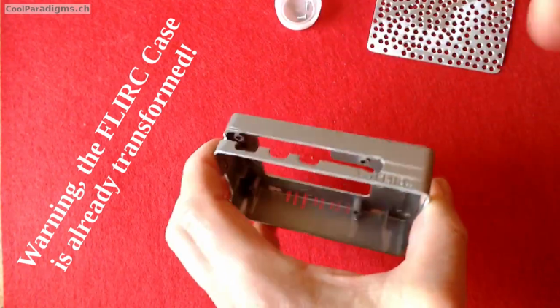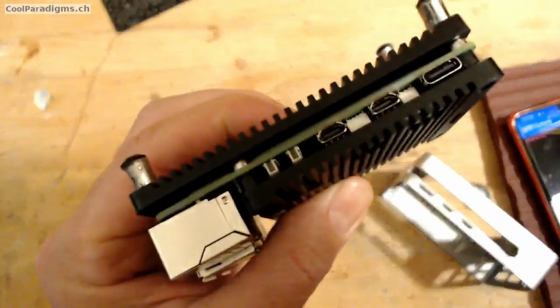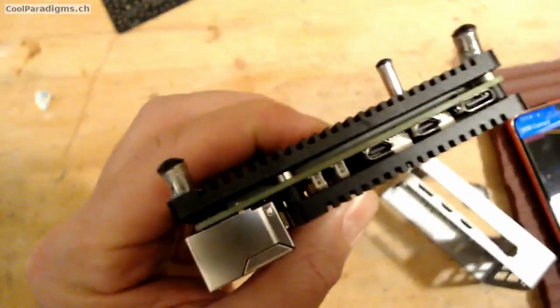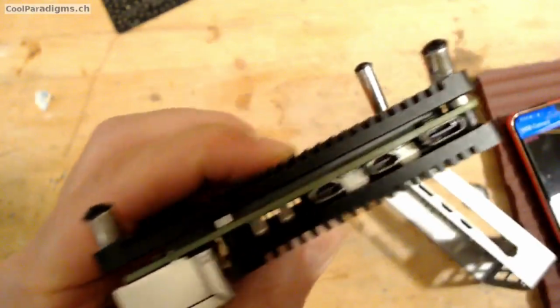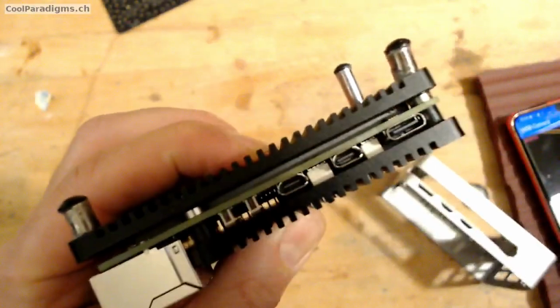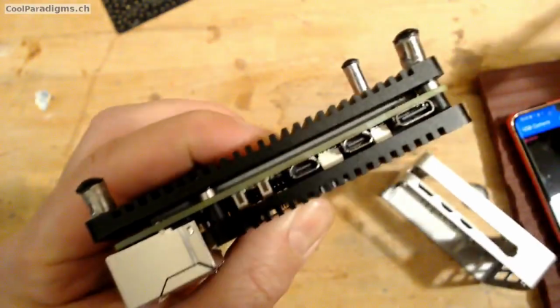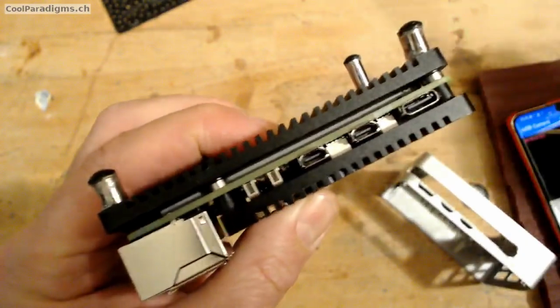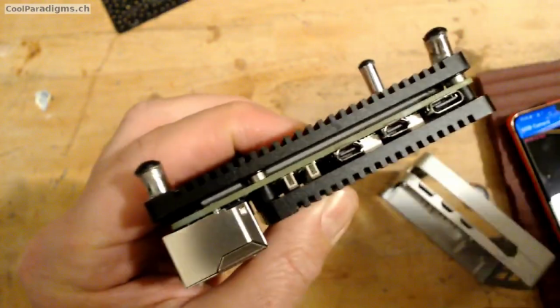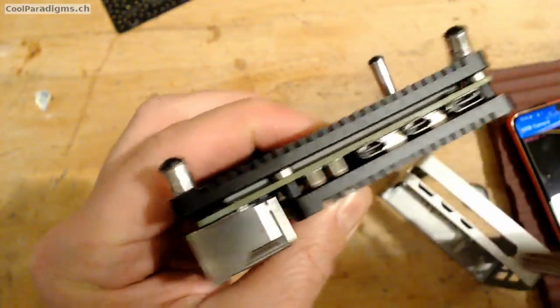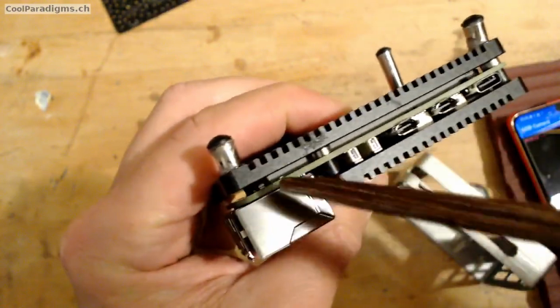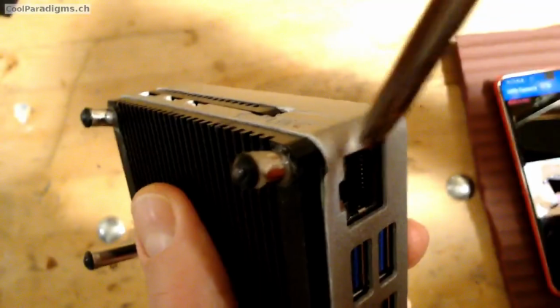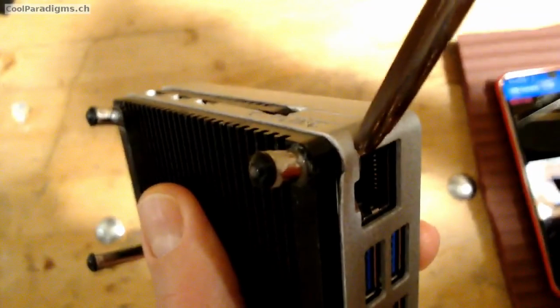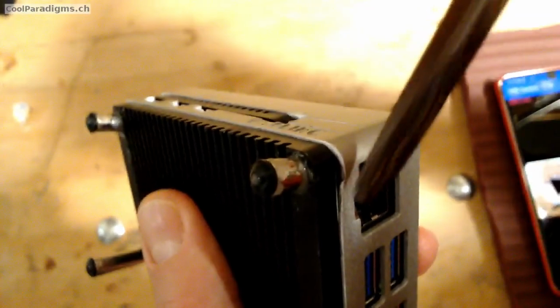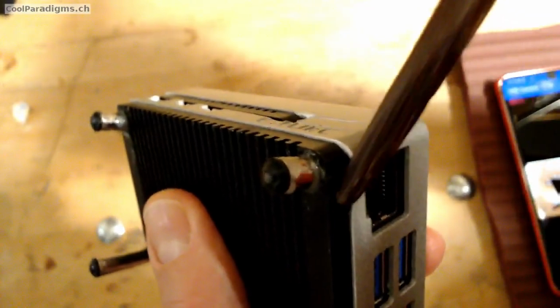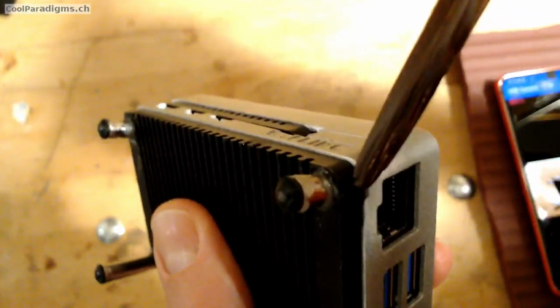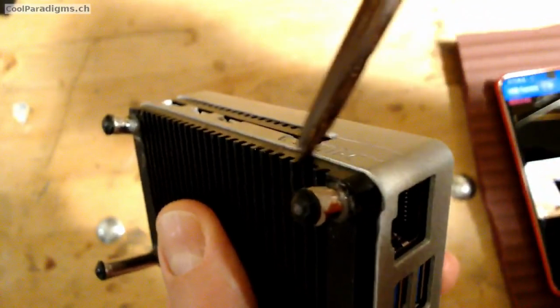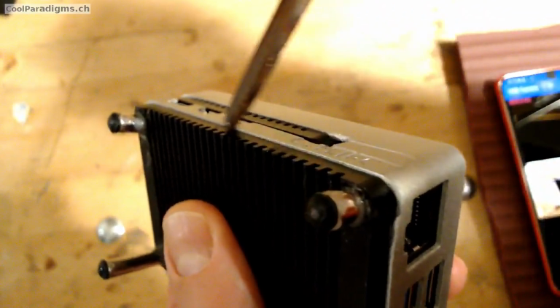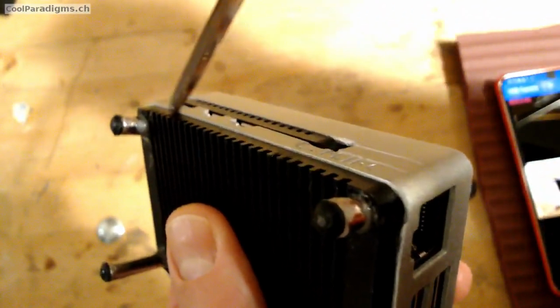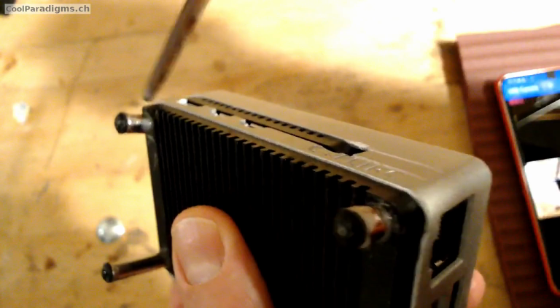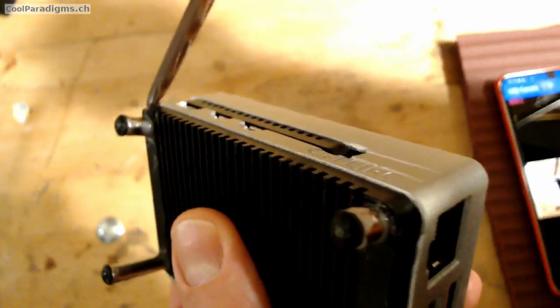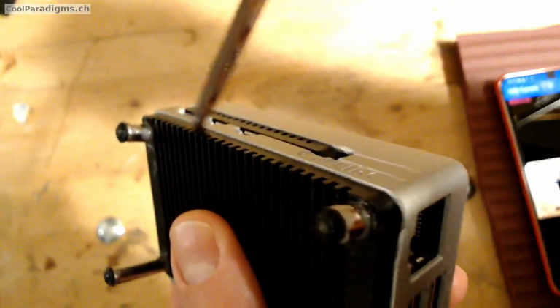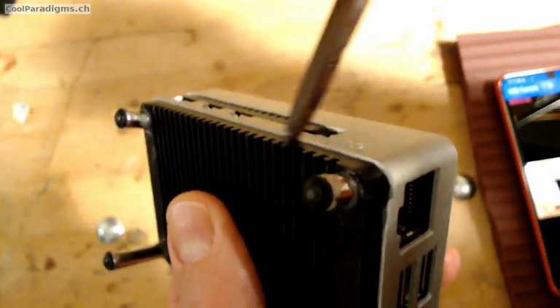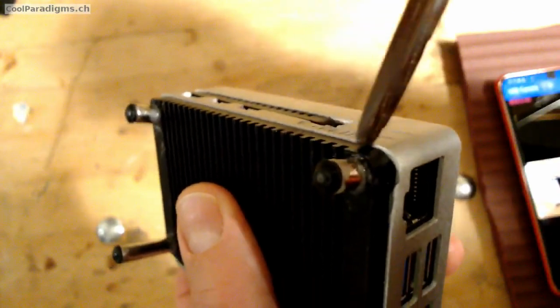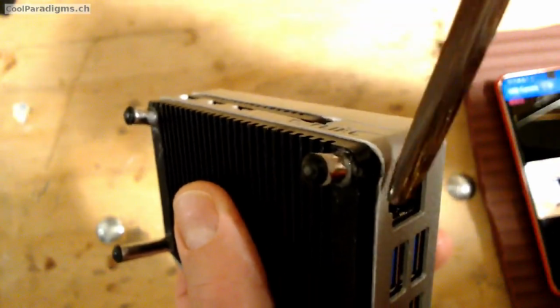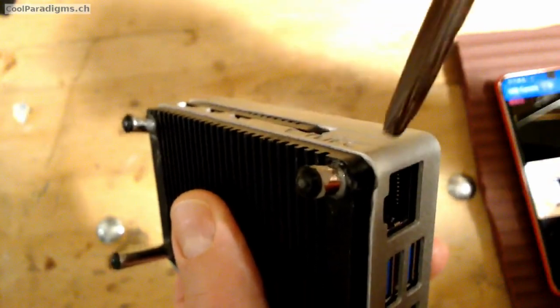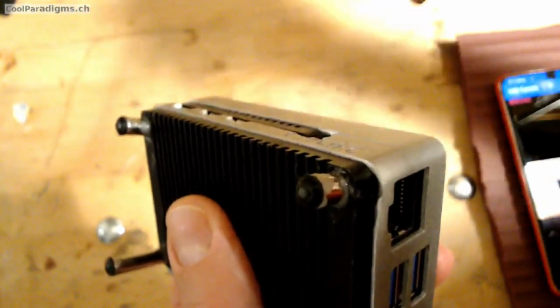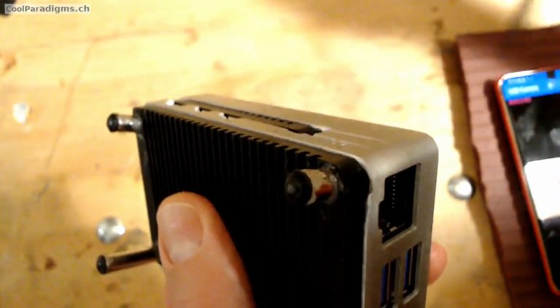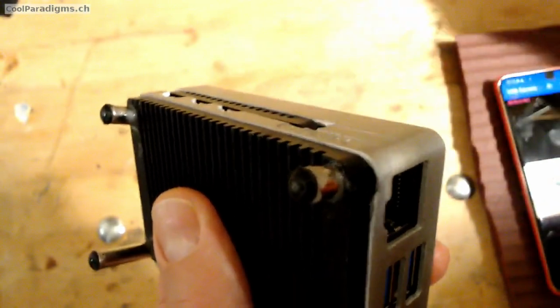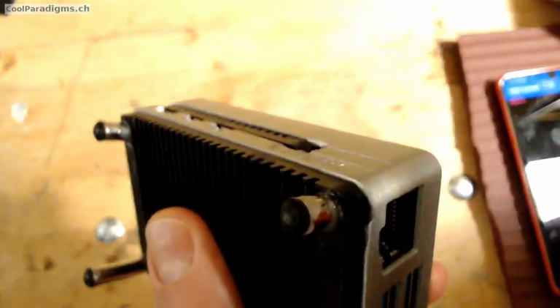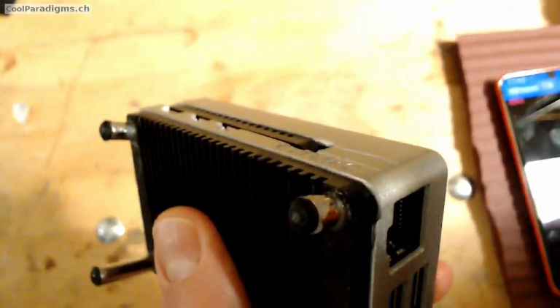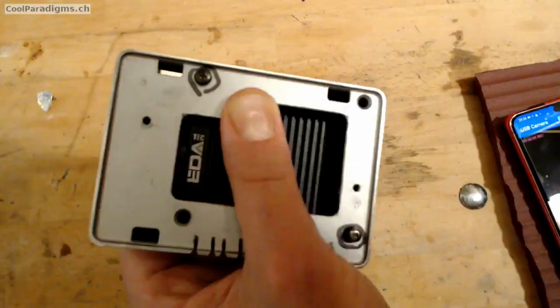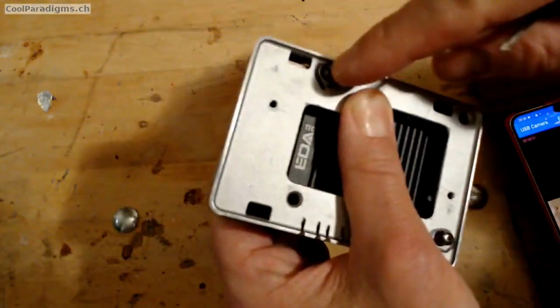Step 5. The bottom part of the aluminum open case on the HDMI side also needs to get through the floor of the case, and this is easily done with a small file.